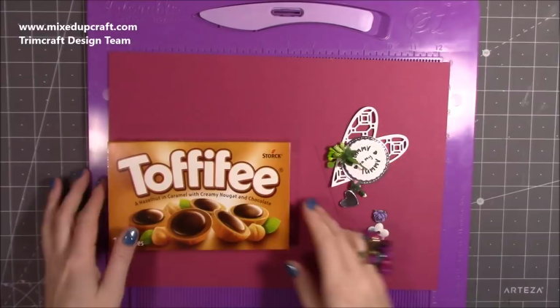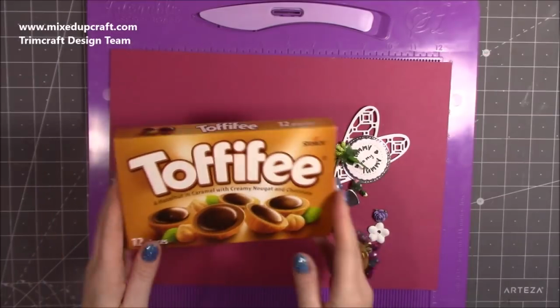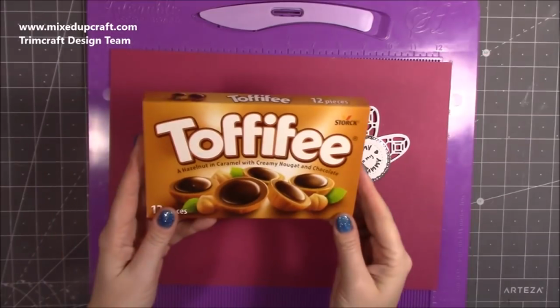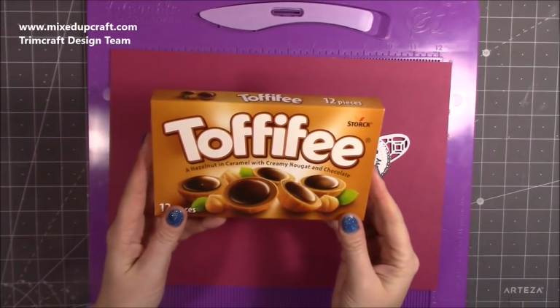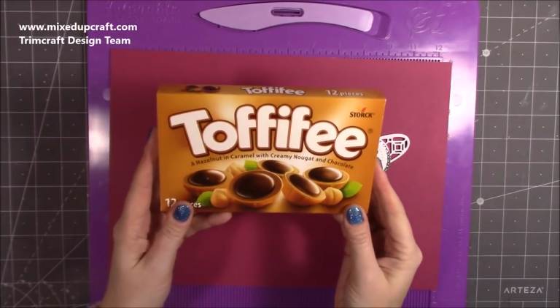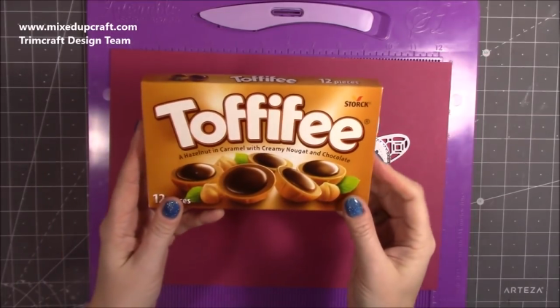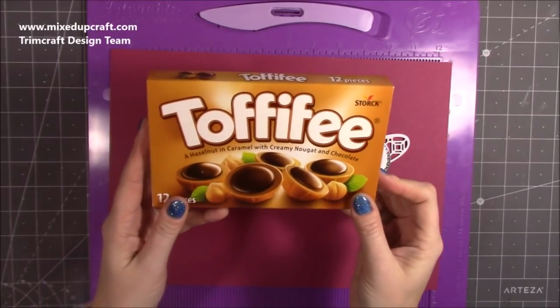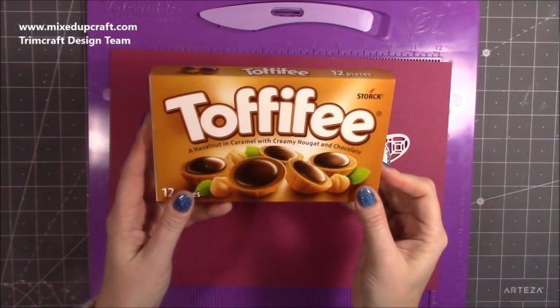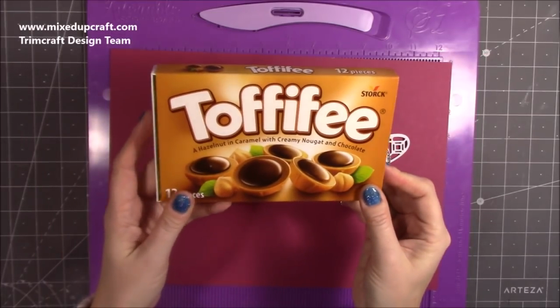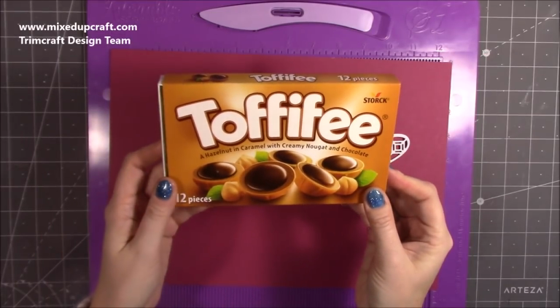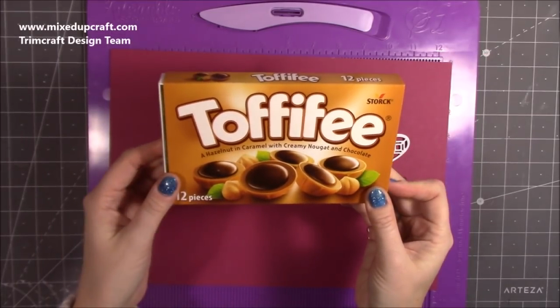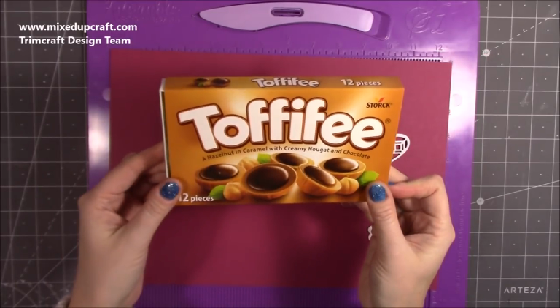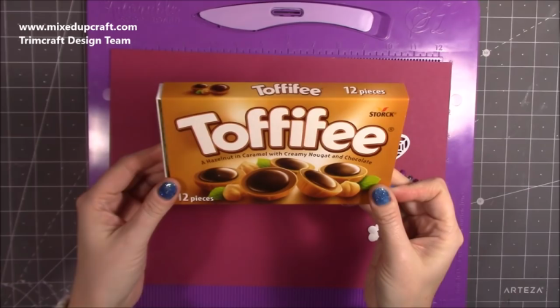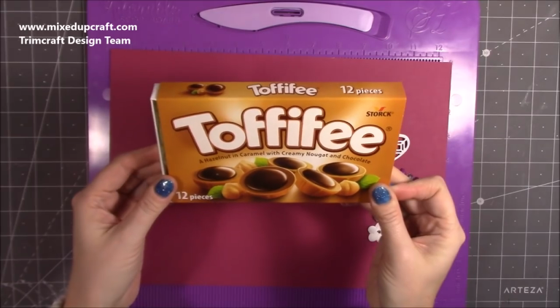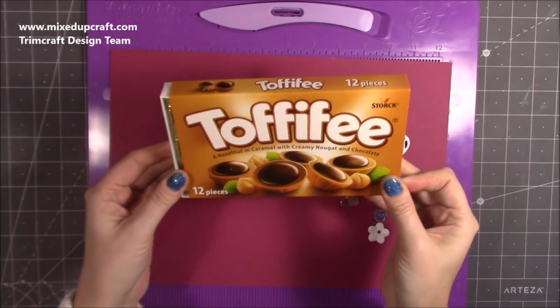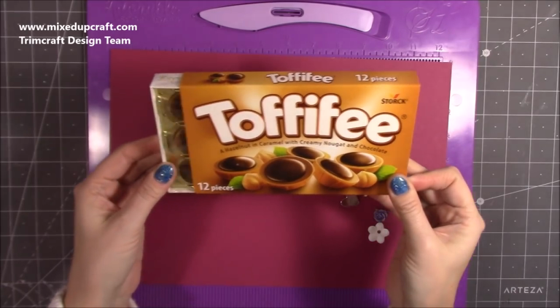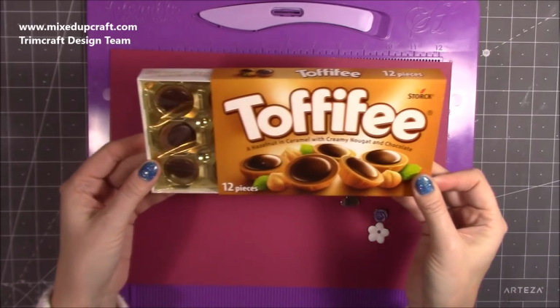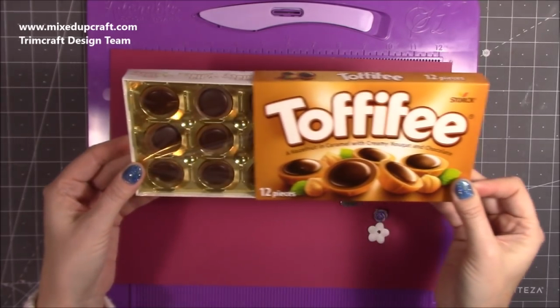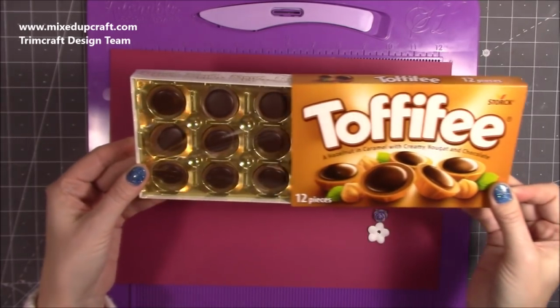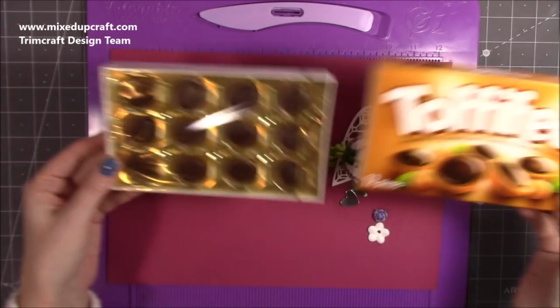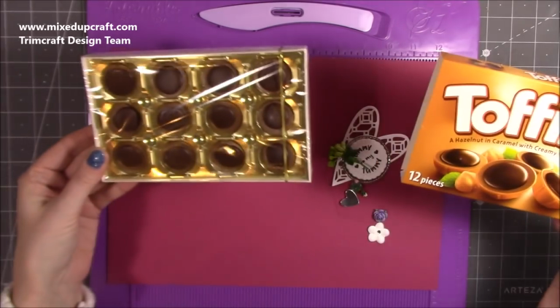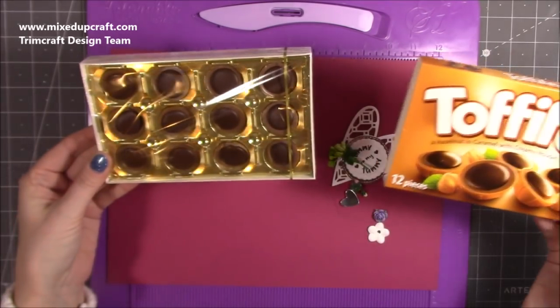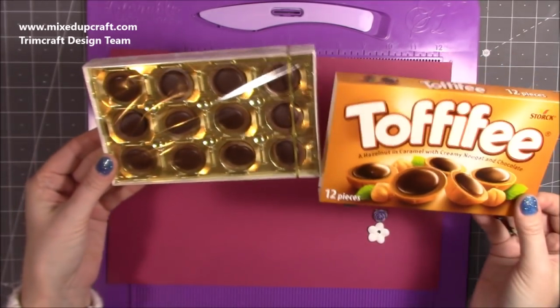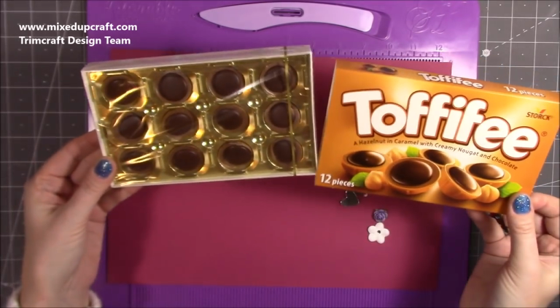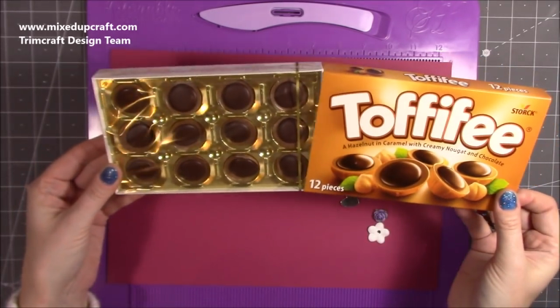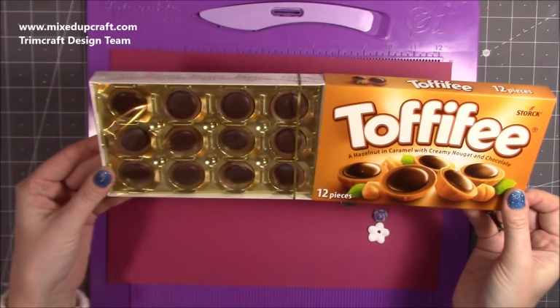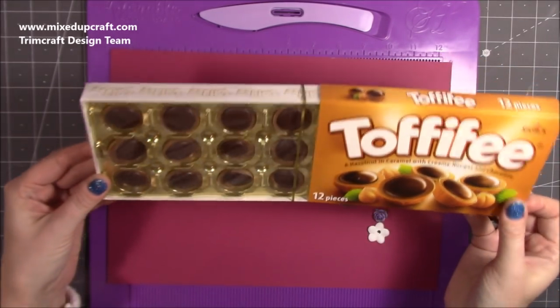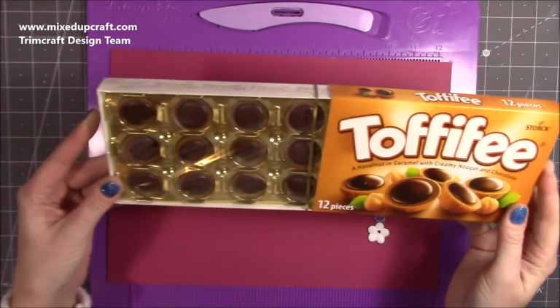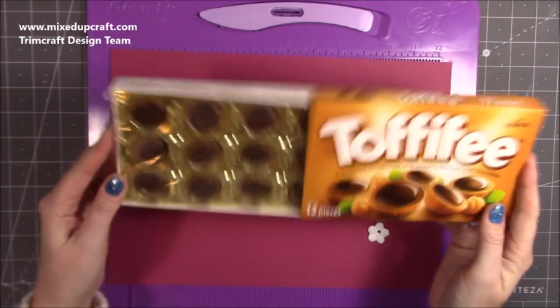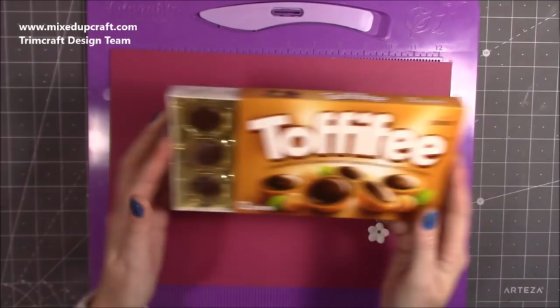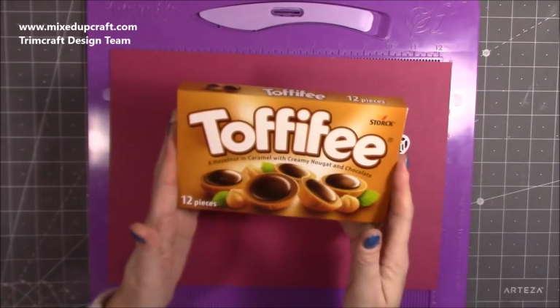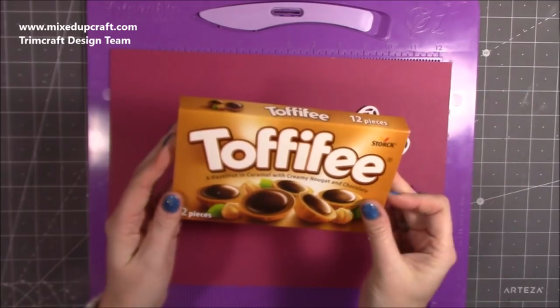Okay so here is what I'm using — it's the Toffify, it's always a funny one to say — and yeah, like I said, I picked these up for a pound and I just think they're great.